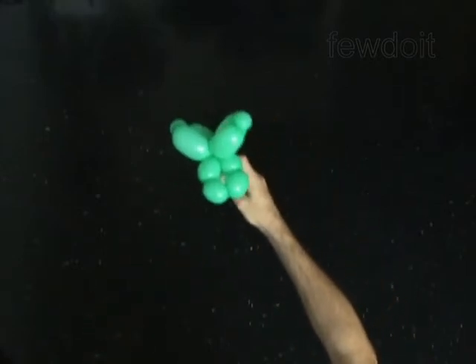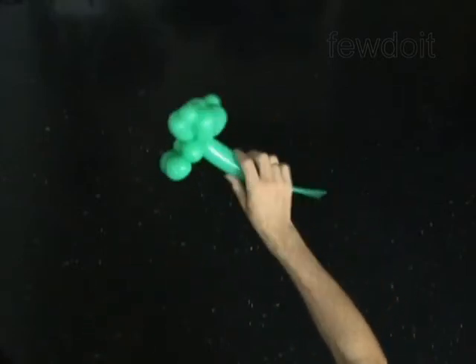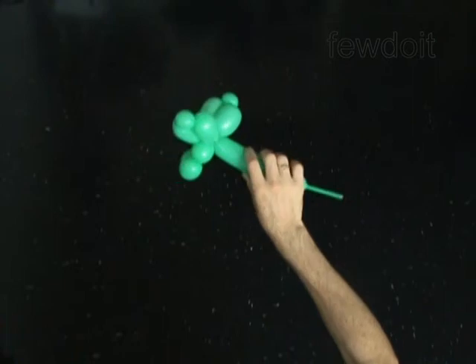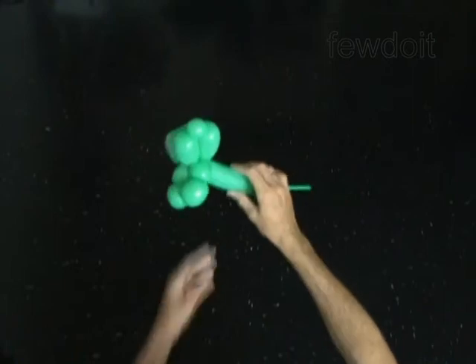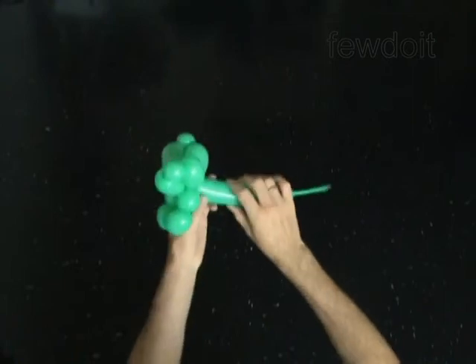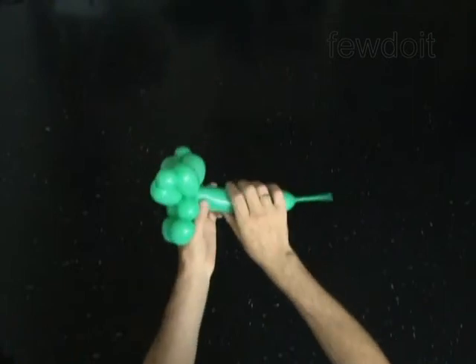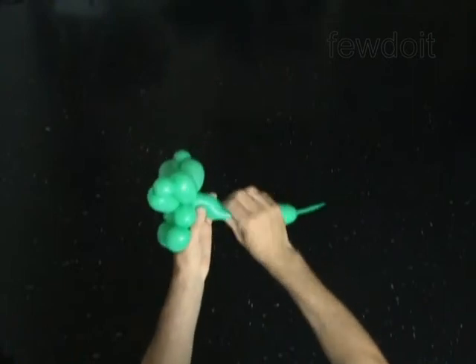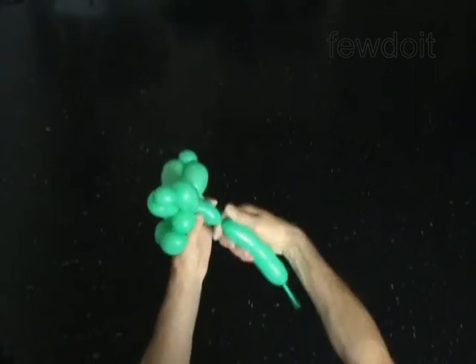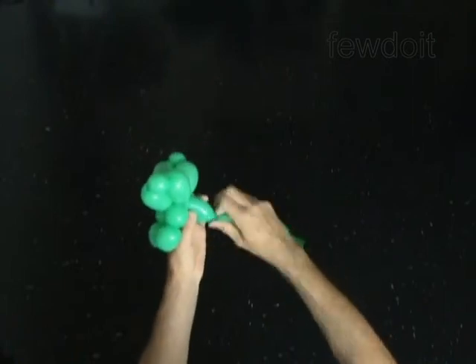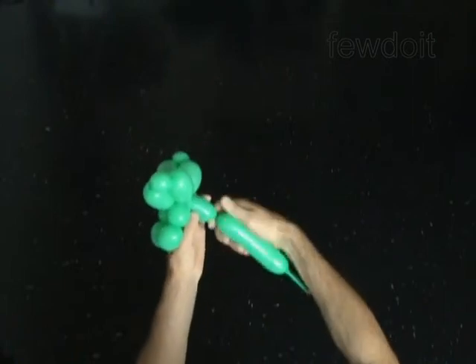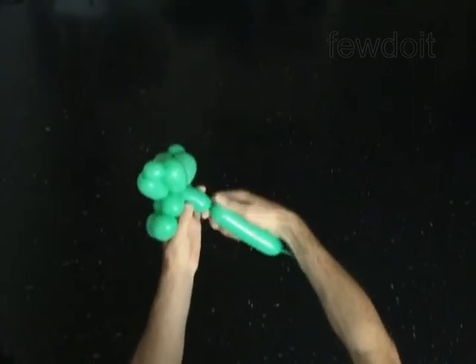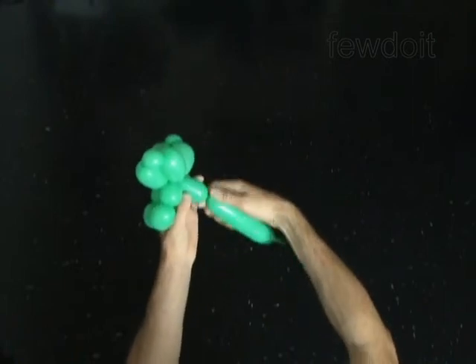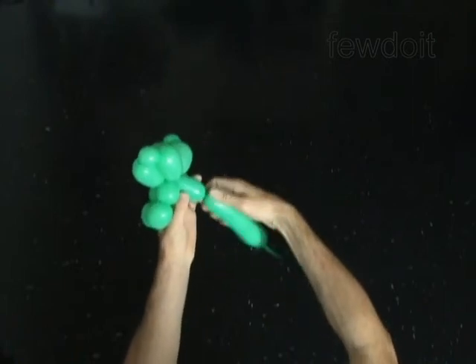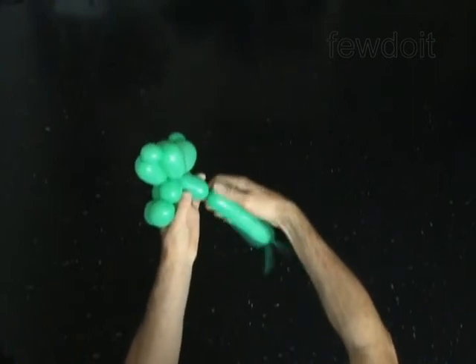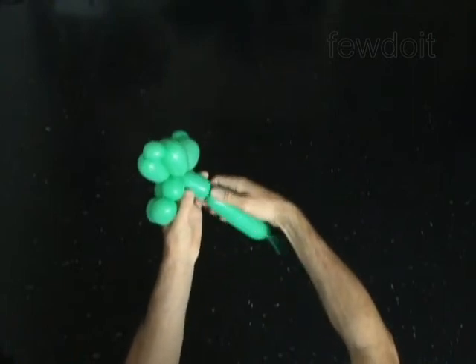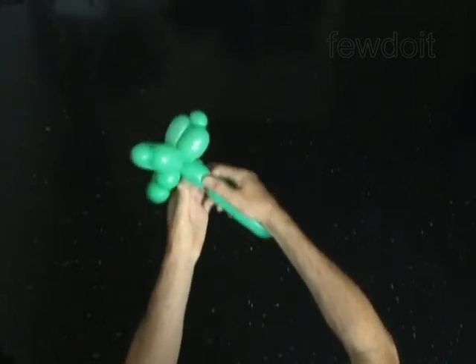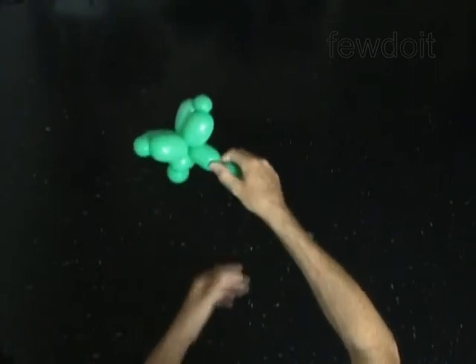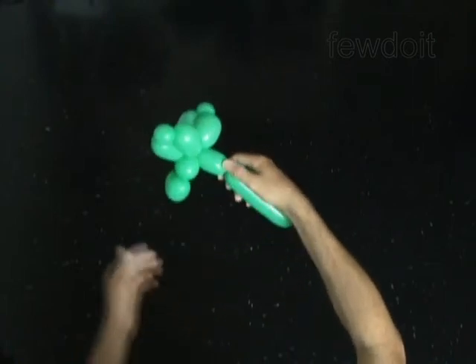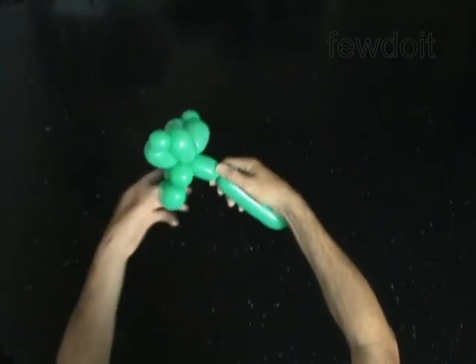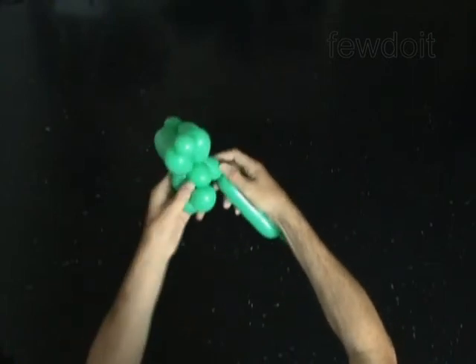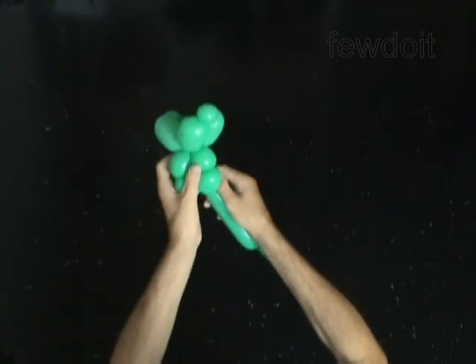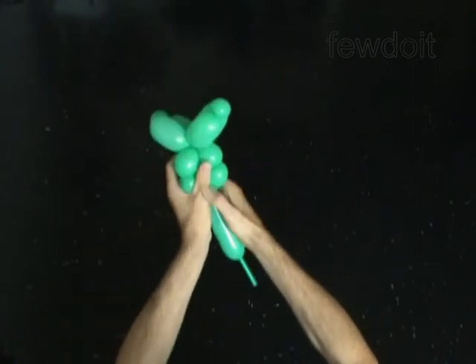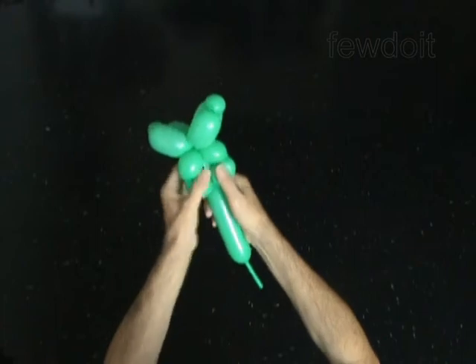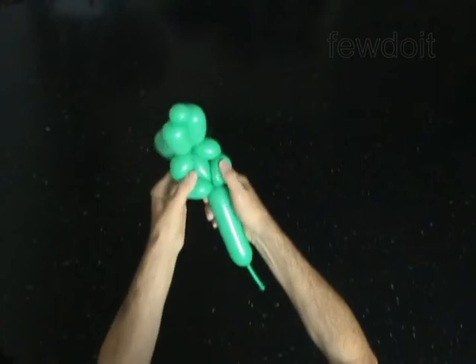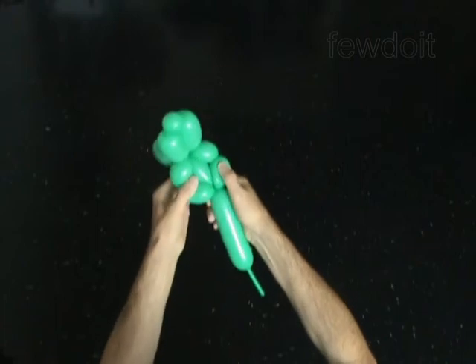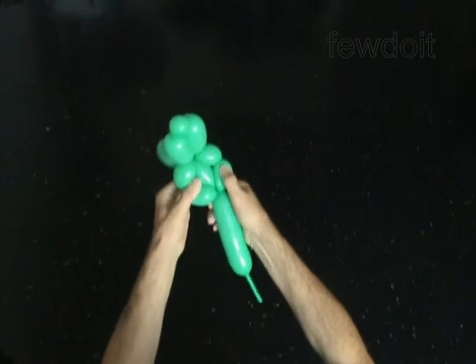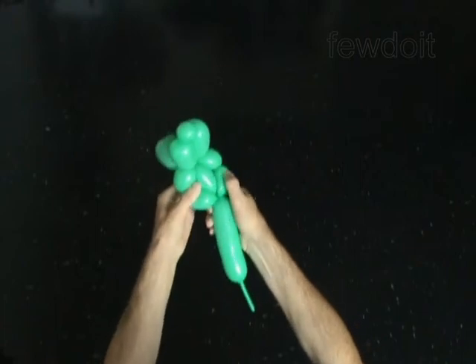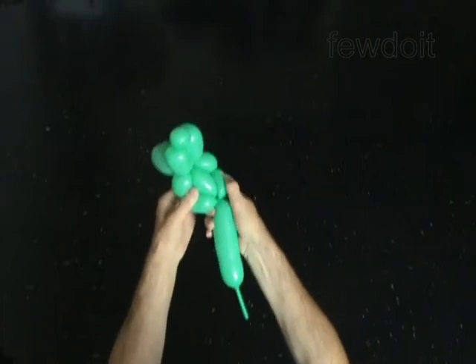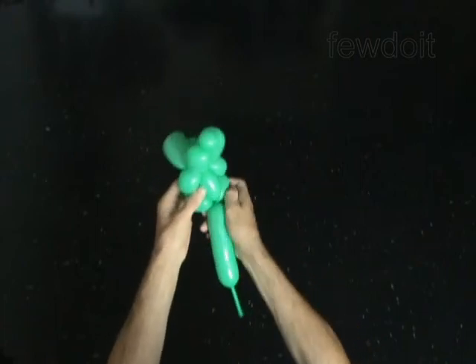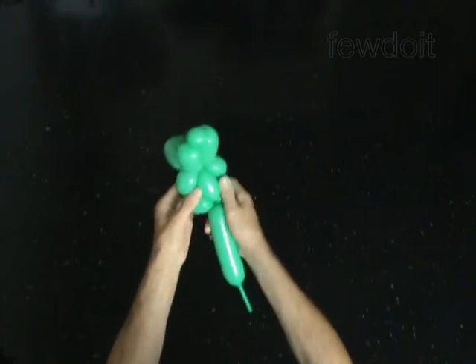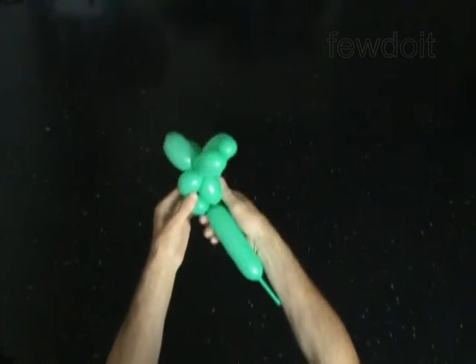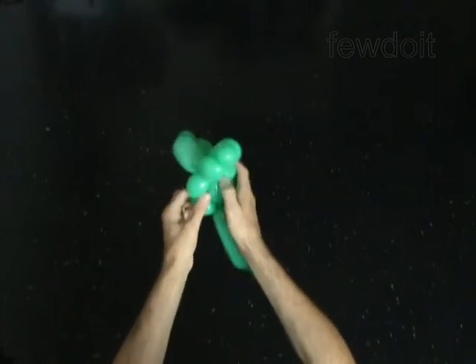Twist the eleventh 3-inch bubble. Force and lock the free end of the eleventh bubble between the bubbles of the muscles.